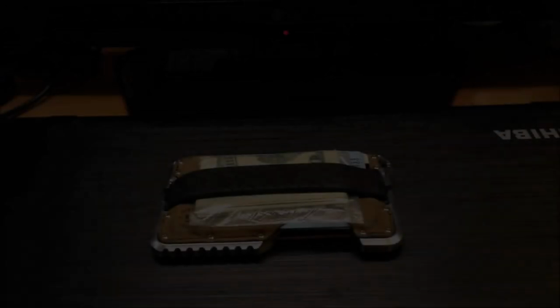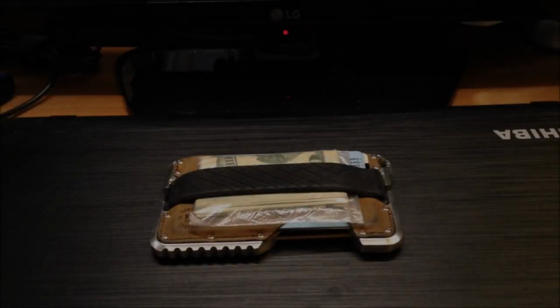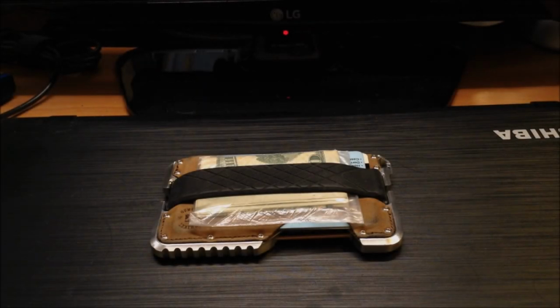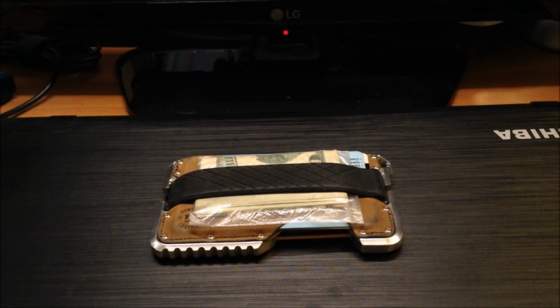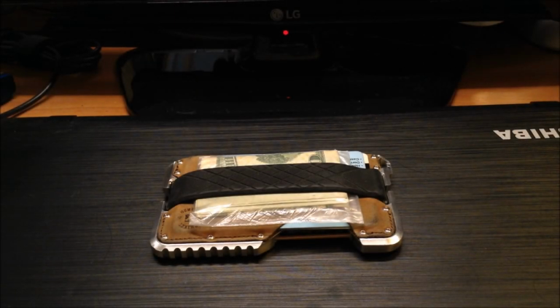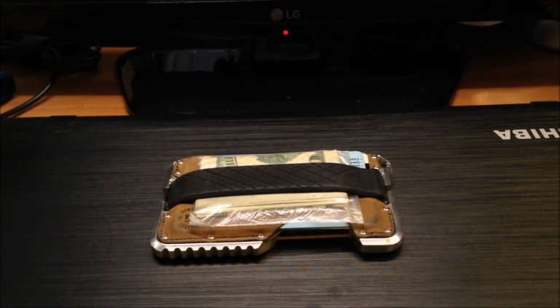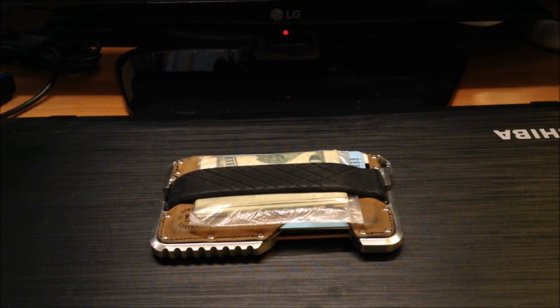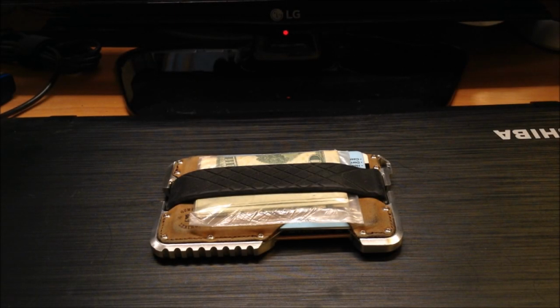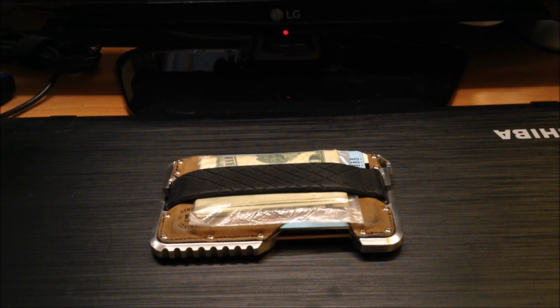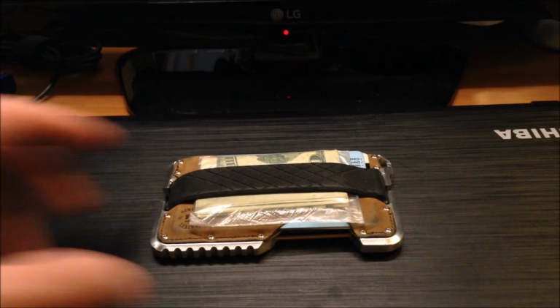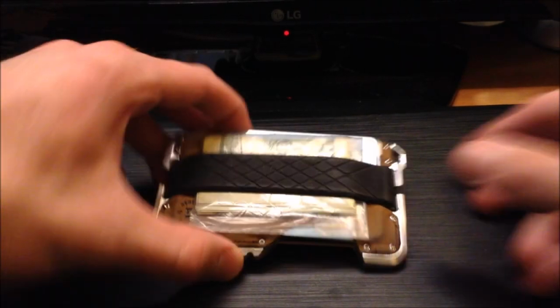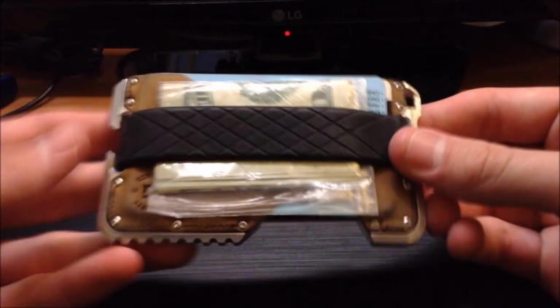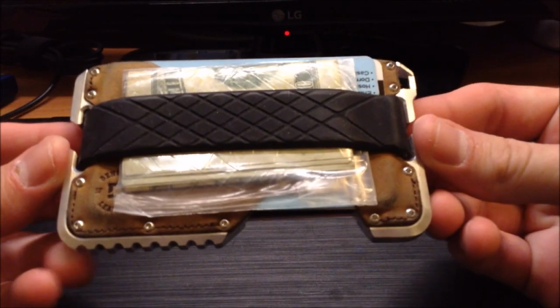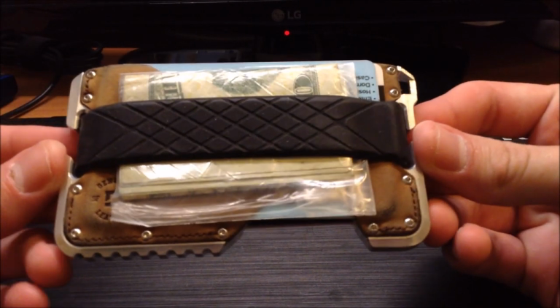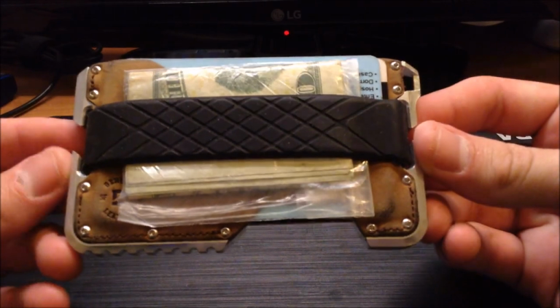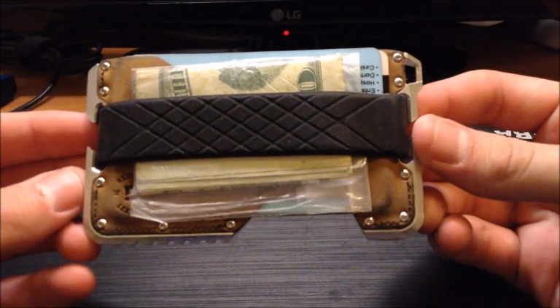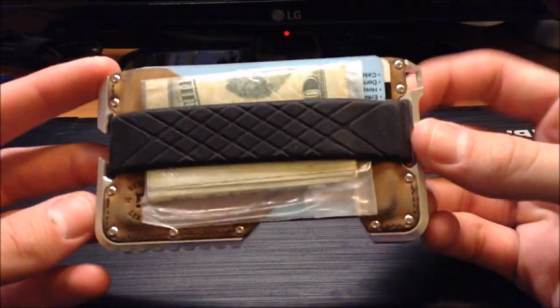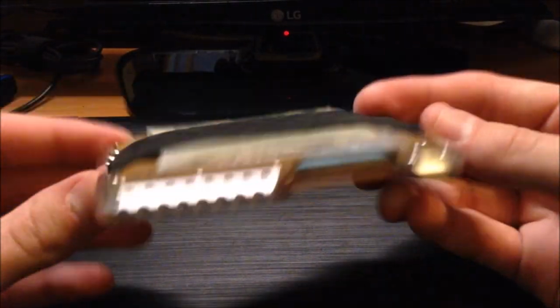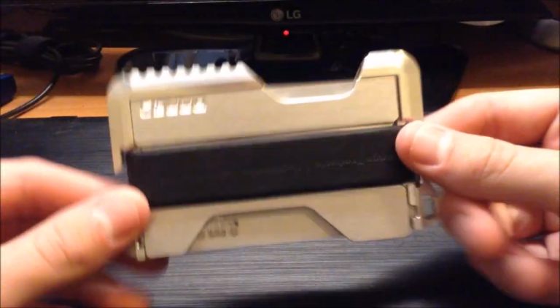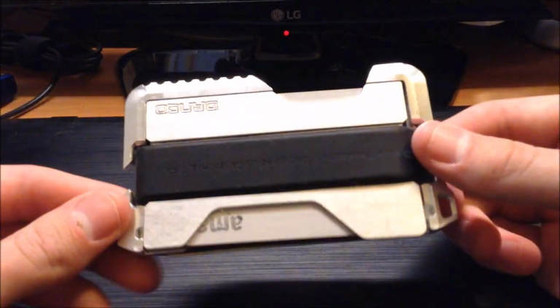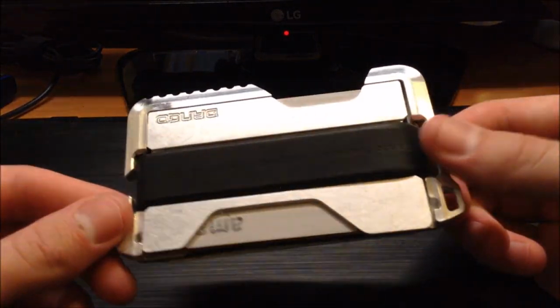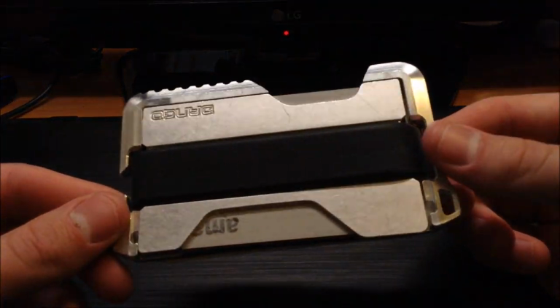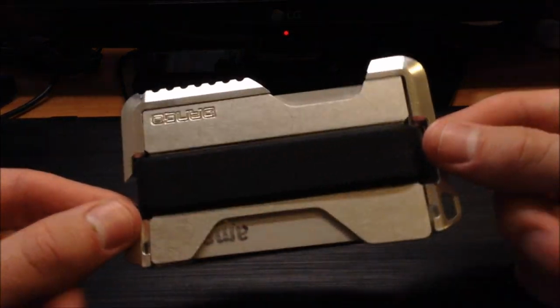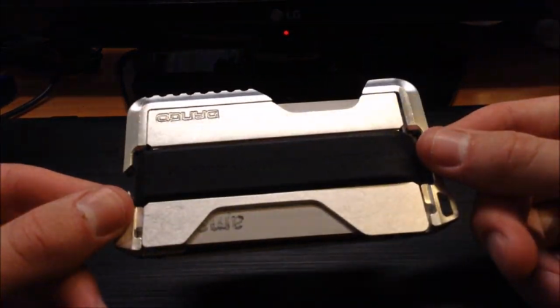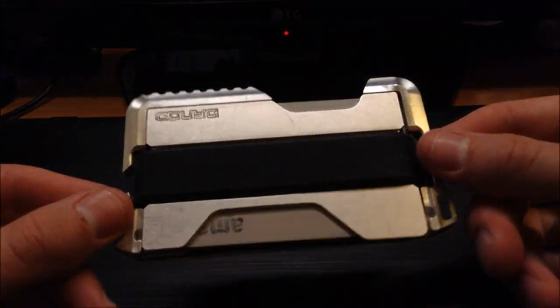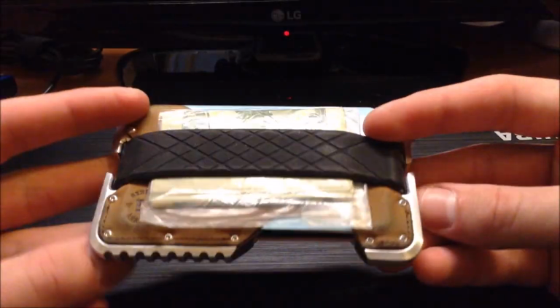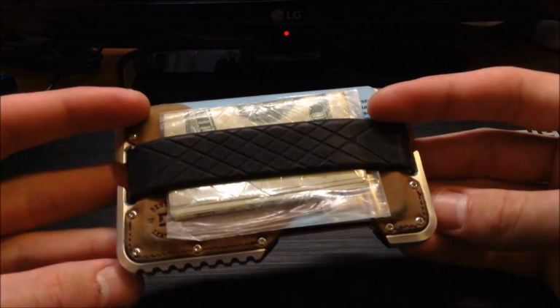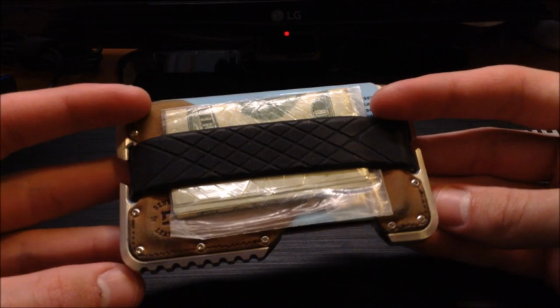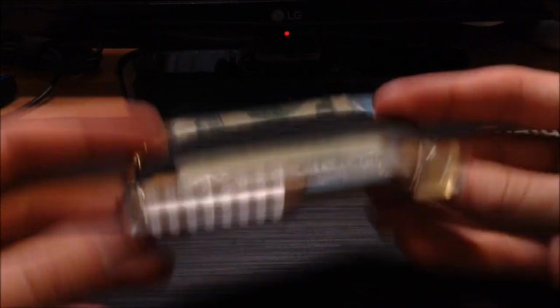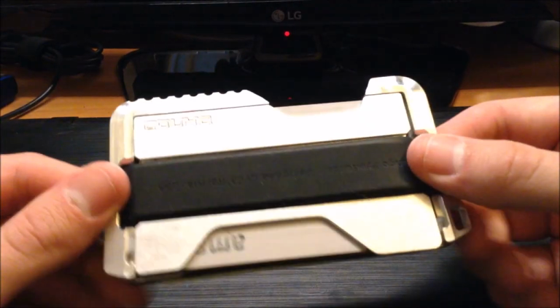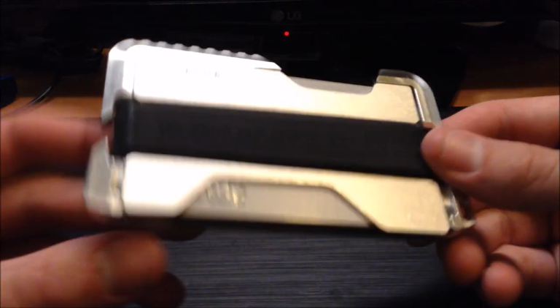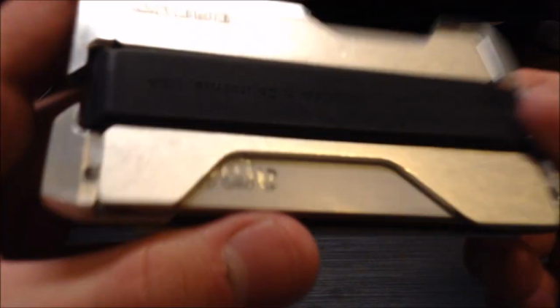Alright, I just want to do a quick update on the Dango T1 Tactical Wallet. I've had this for about six months, carried it around every day since then, and so far it's really impressive. It's held up pretty well, haven't had really any issues.